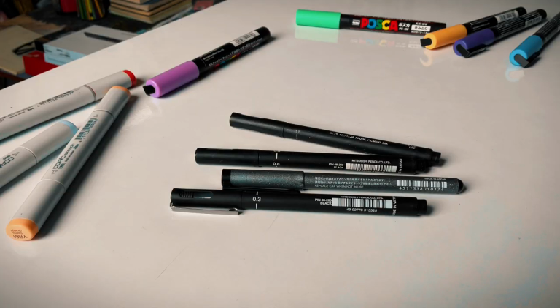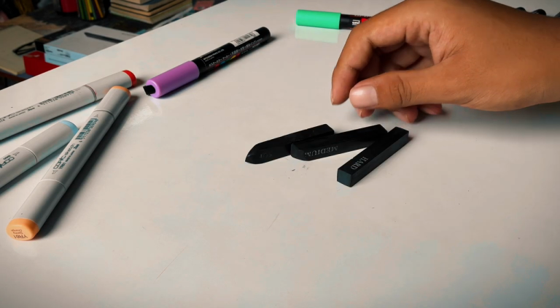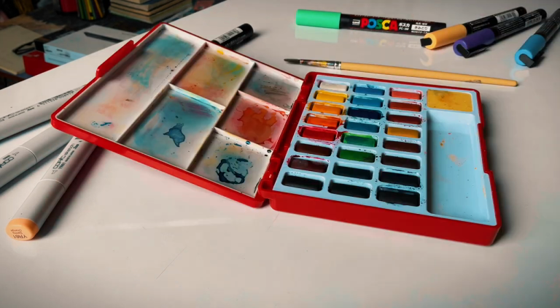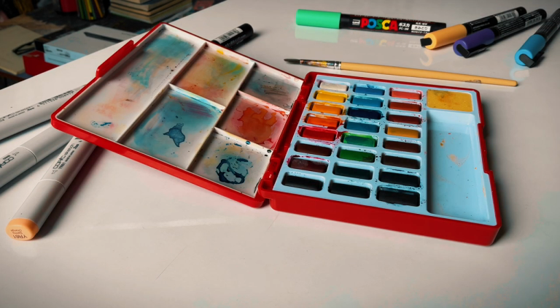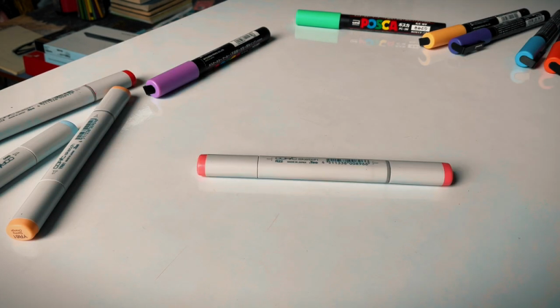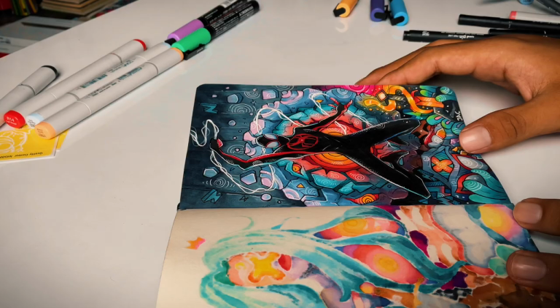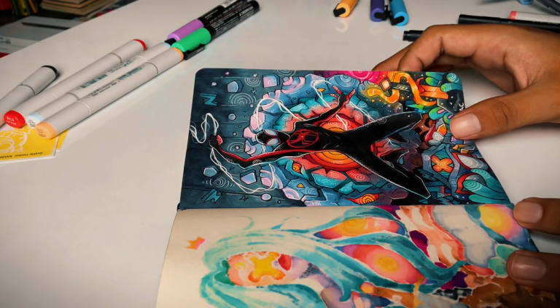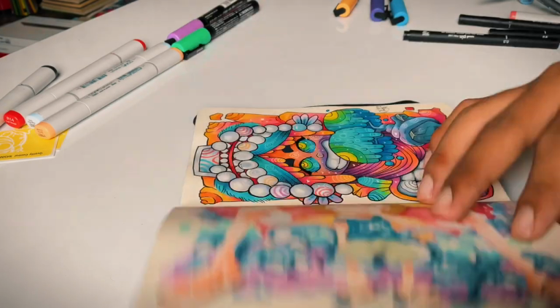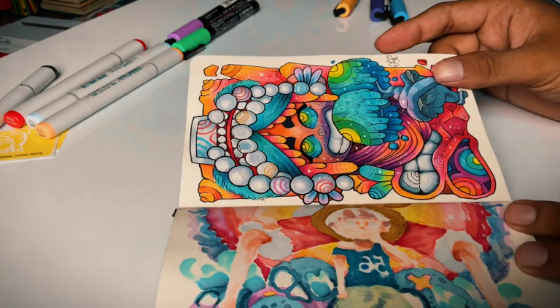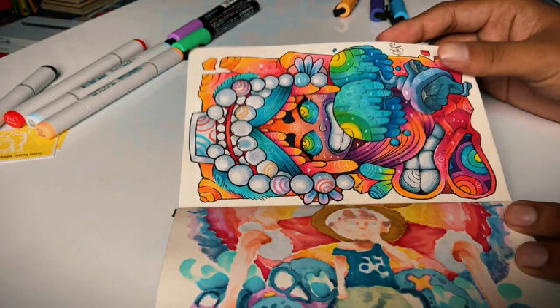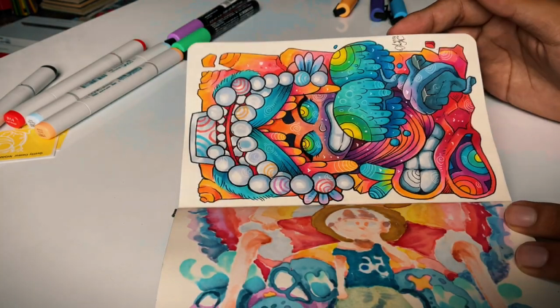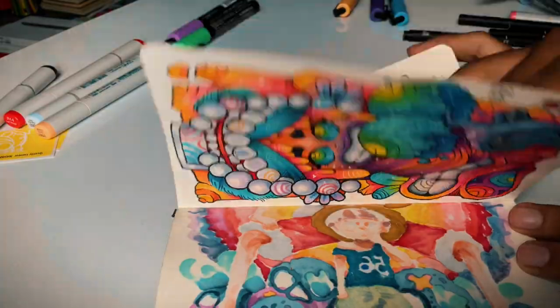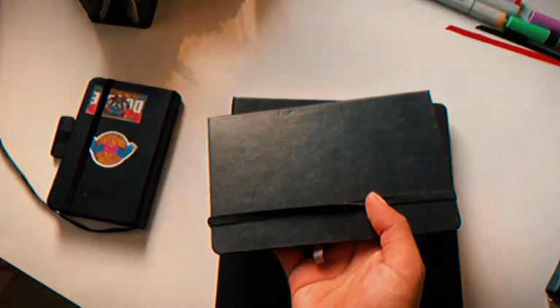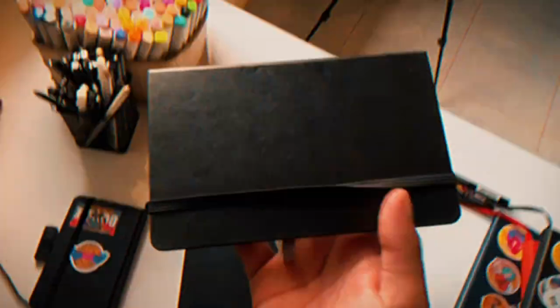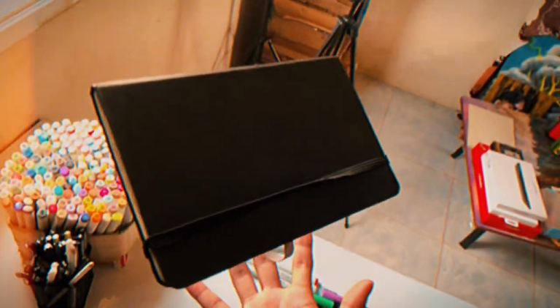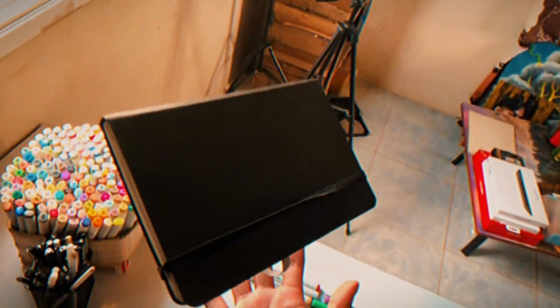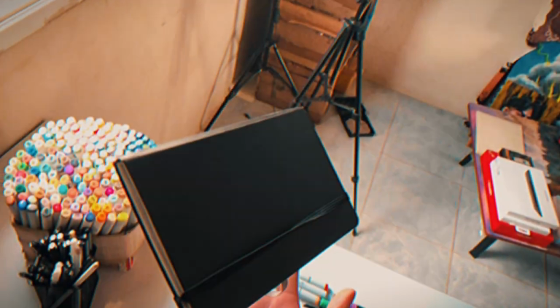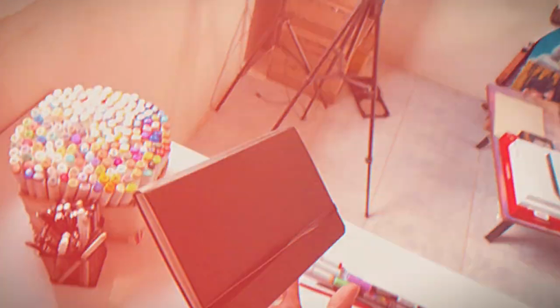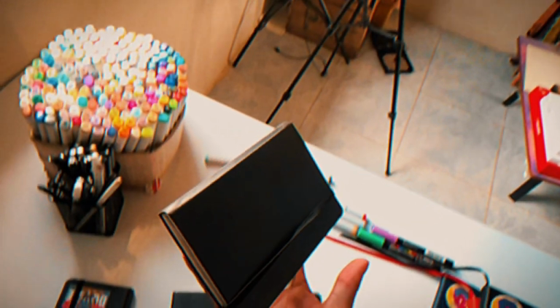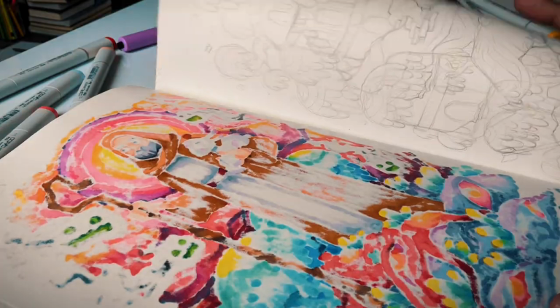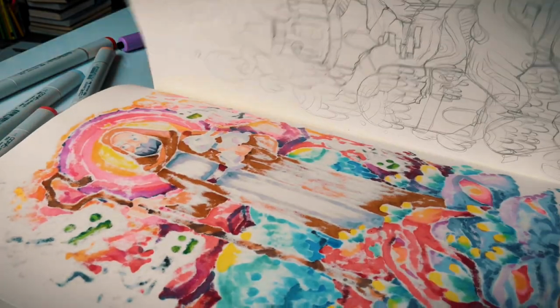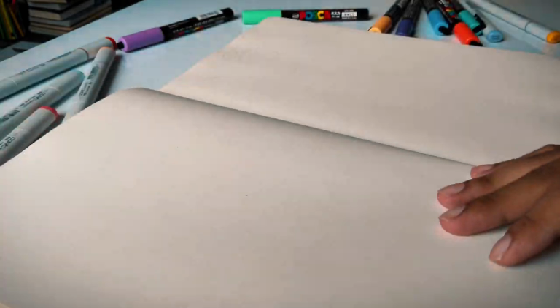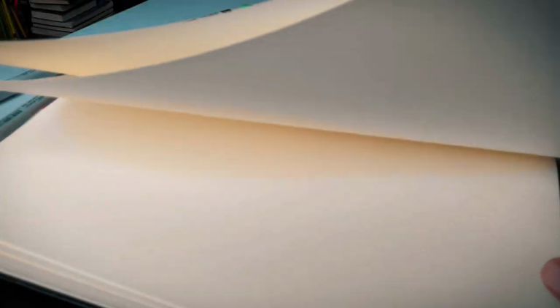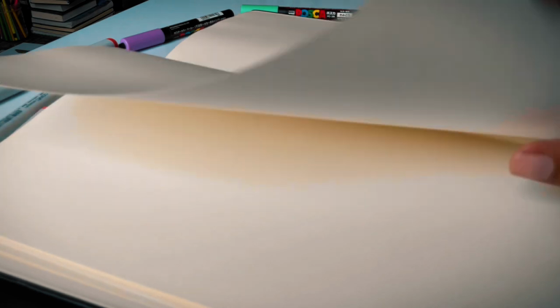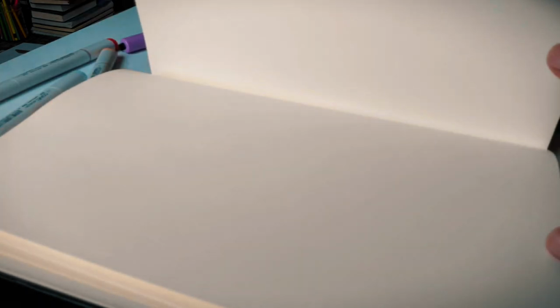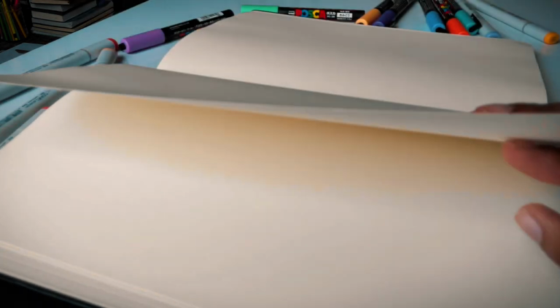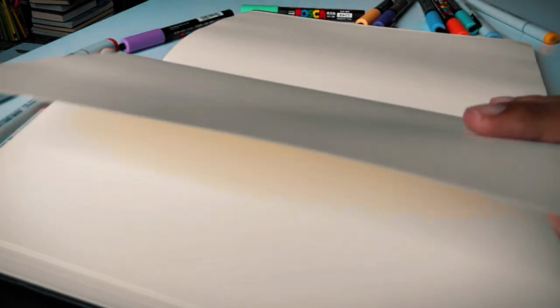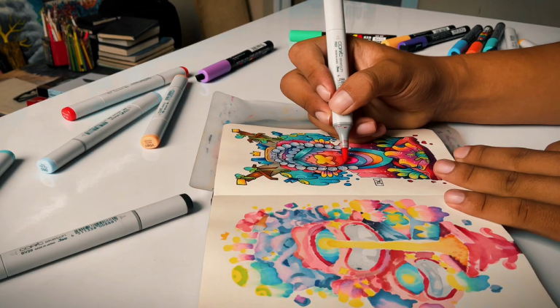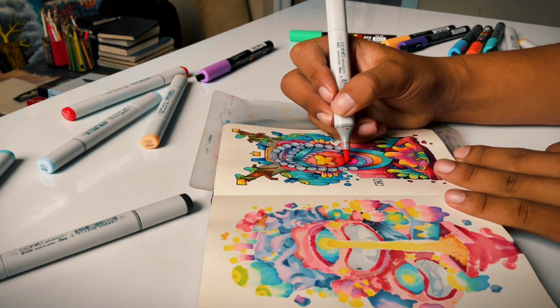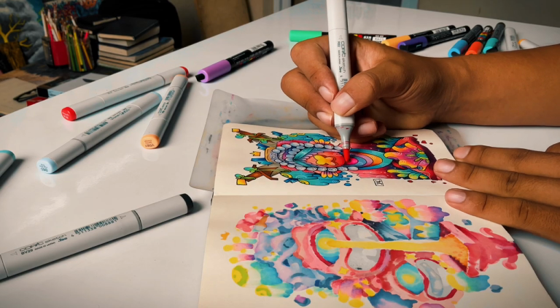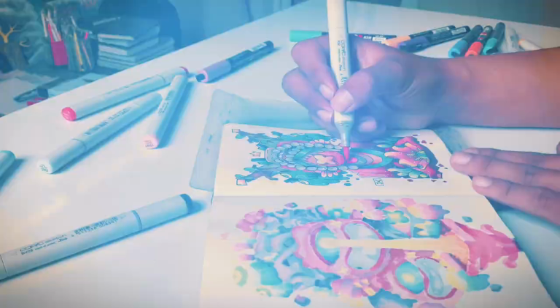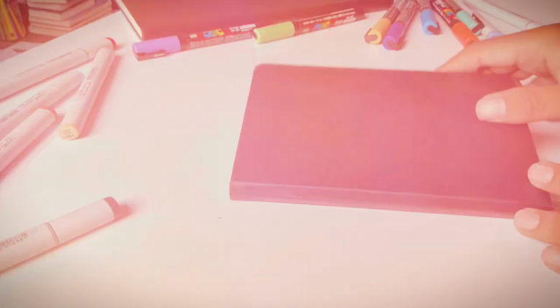pastels and charcoal to watercolor and markers — it truly is a vast canvas for your creativity. Moleskine has a rich history; they use acid-free archival paper to ensure your artwork stands the test of time.